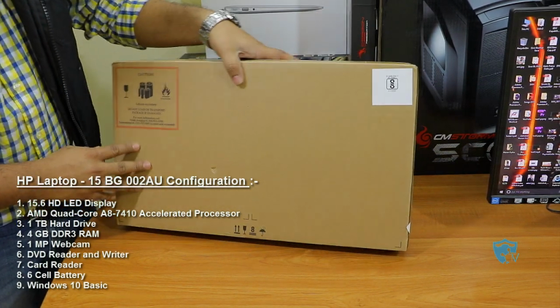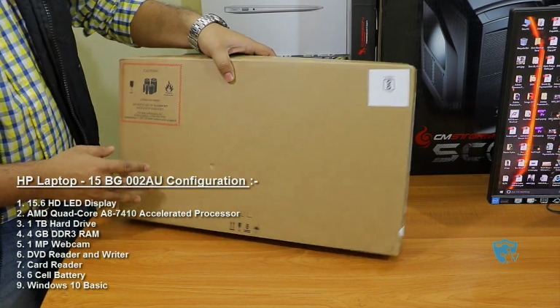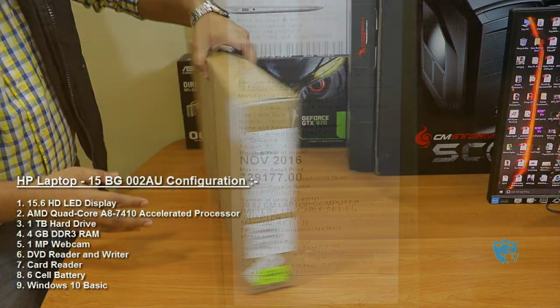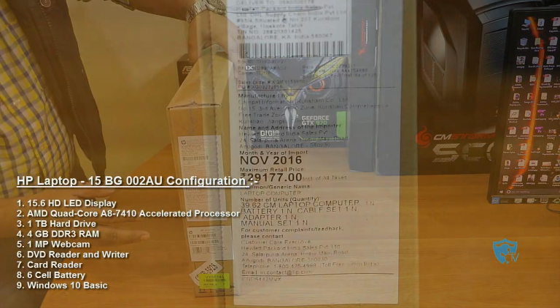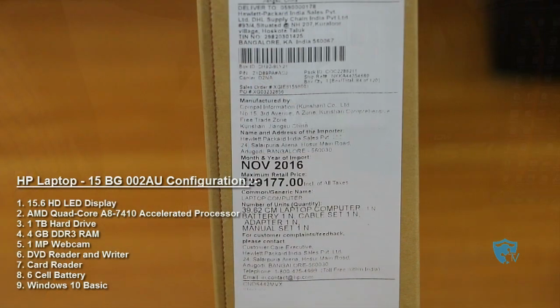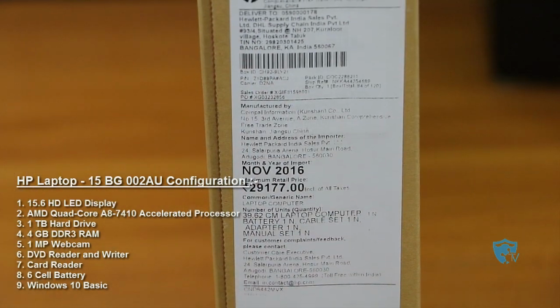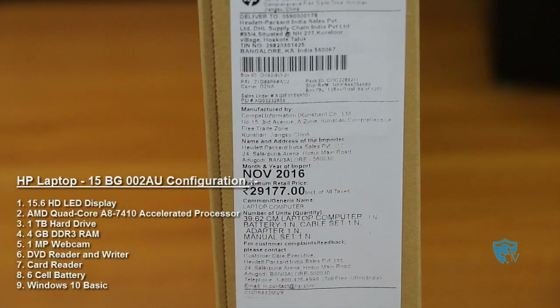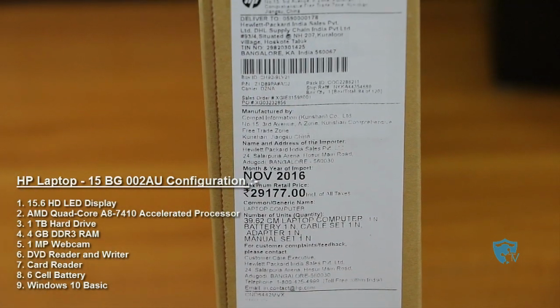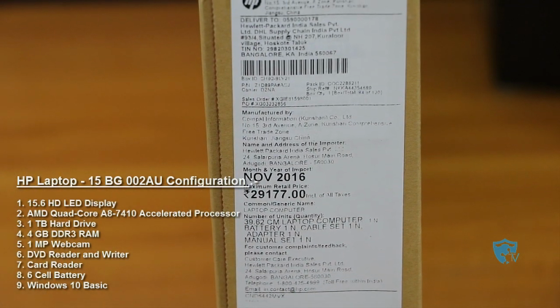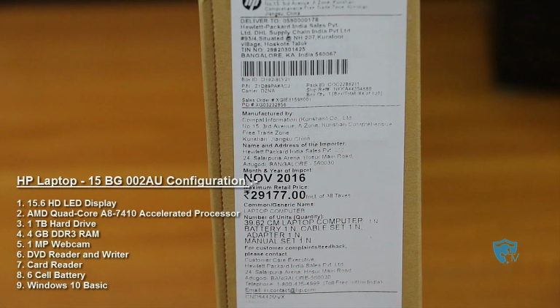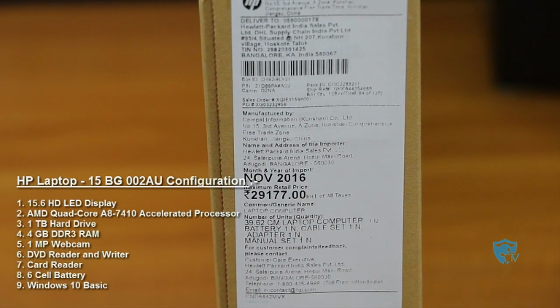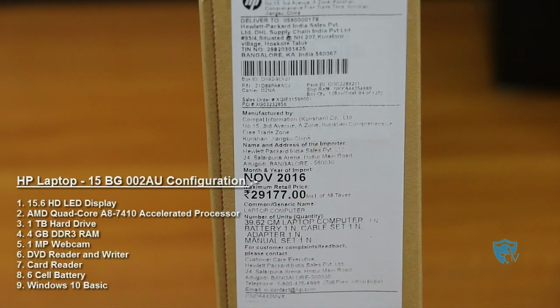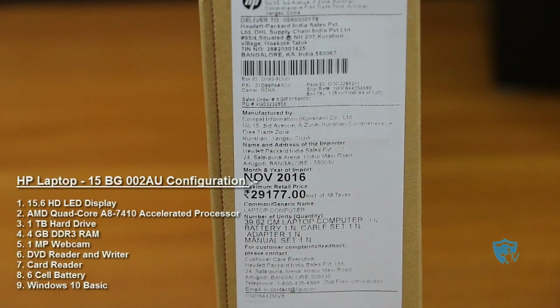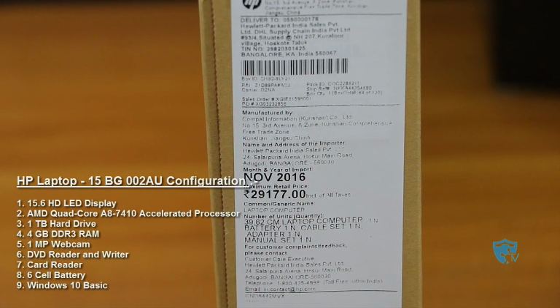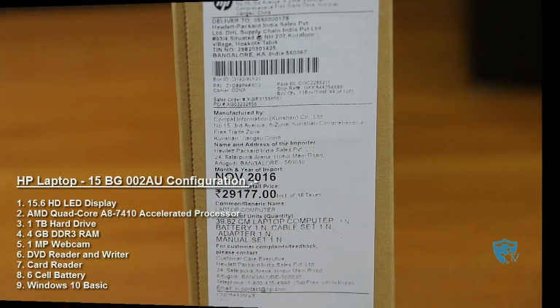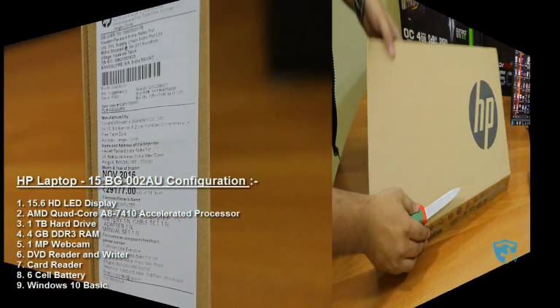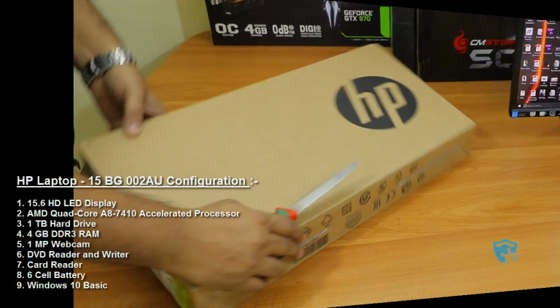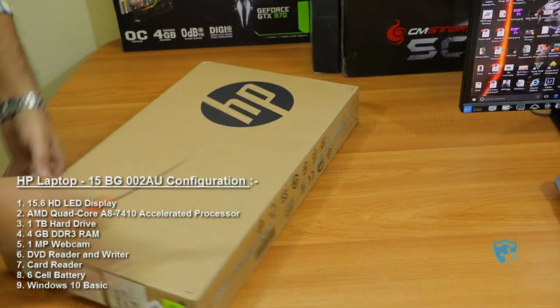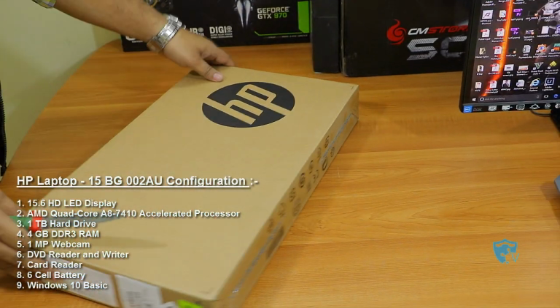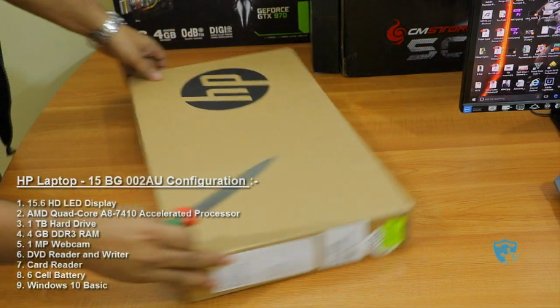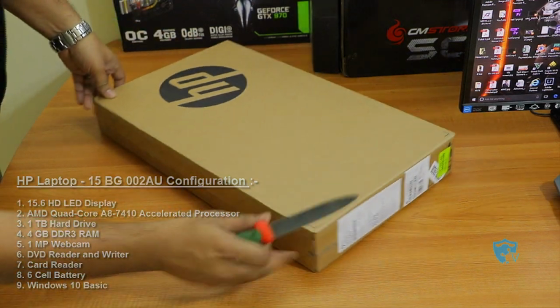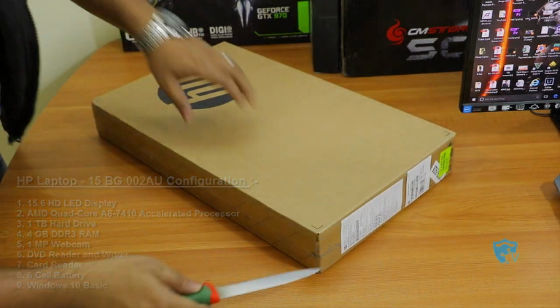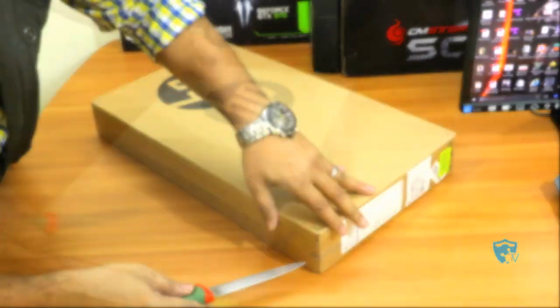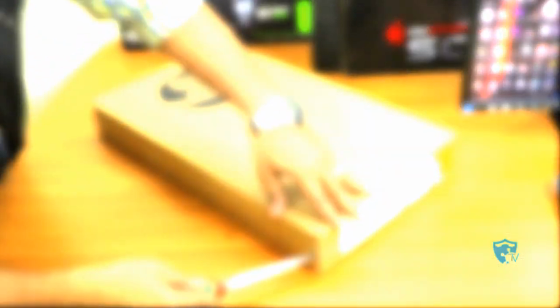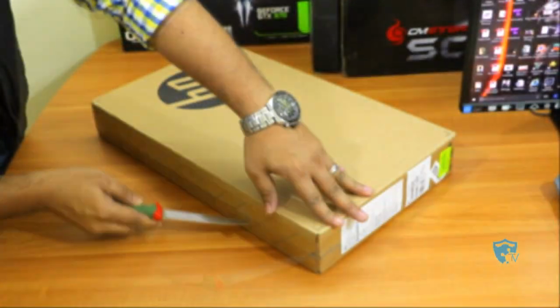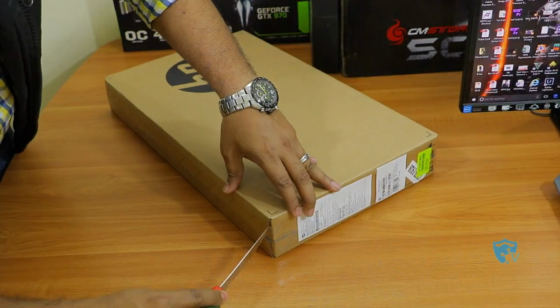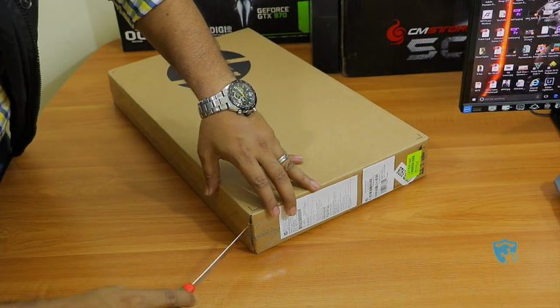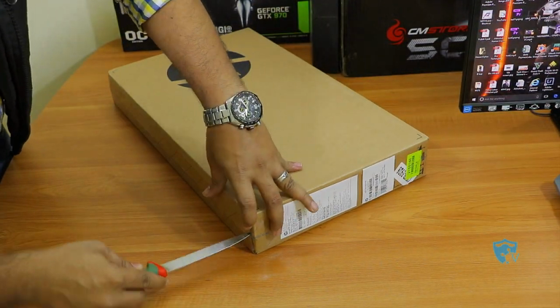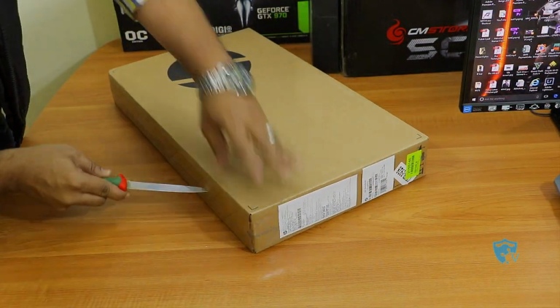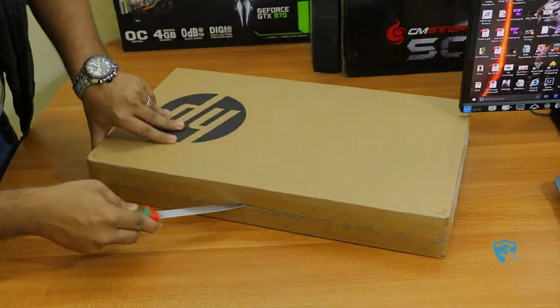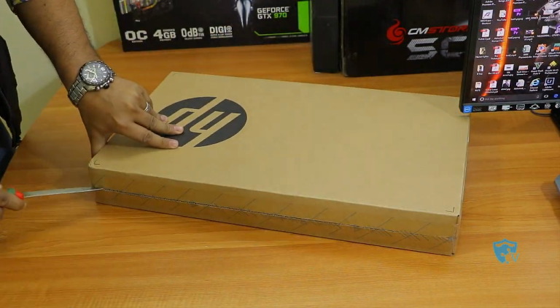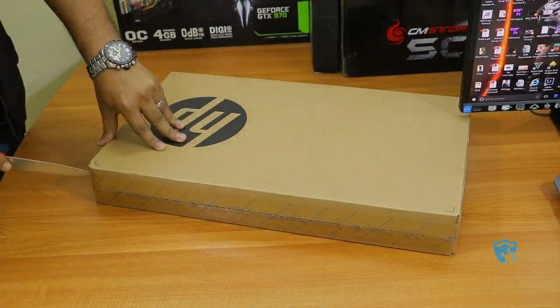Here you can see that the price is mentioned as 29,000 and it was manufactured in November, but I have actually paid 23,000 on Flipkart to buy this laptop. Let me quickly unbox this laptop and show you what all things are inside.